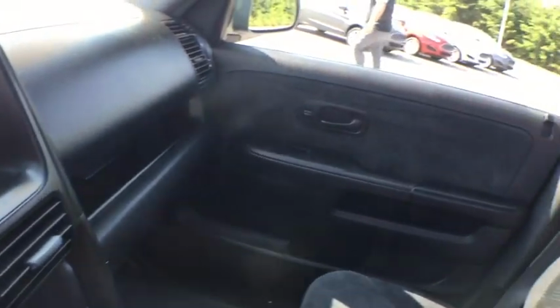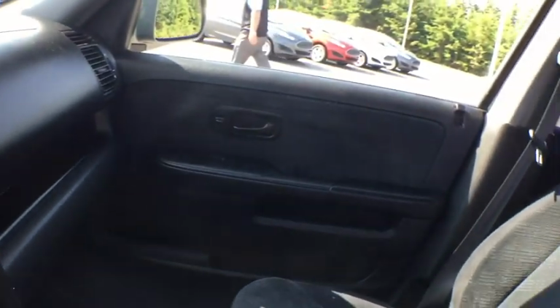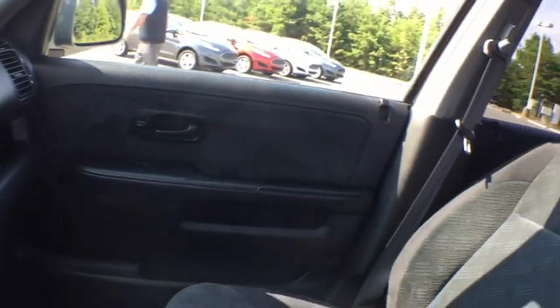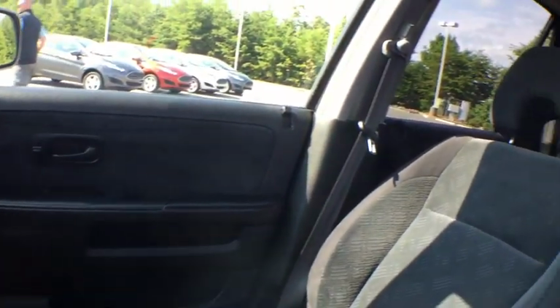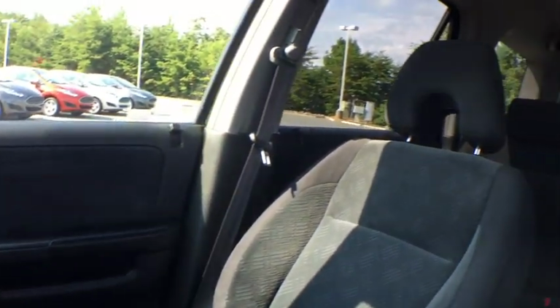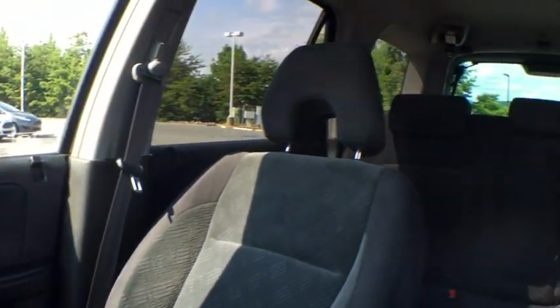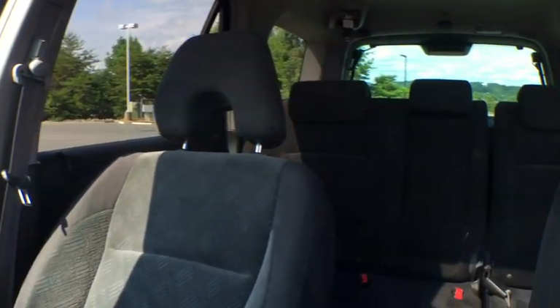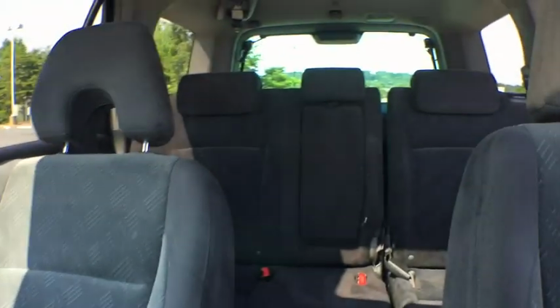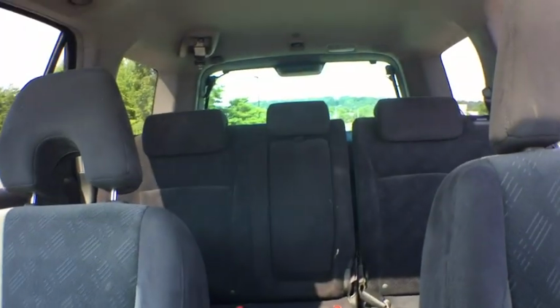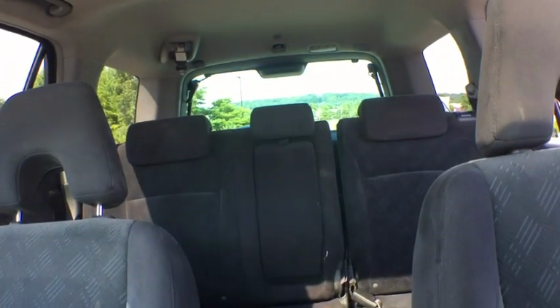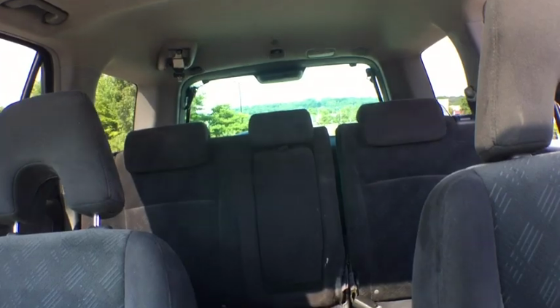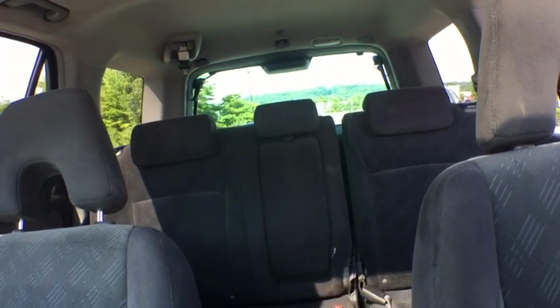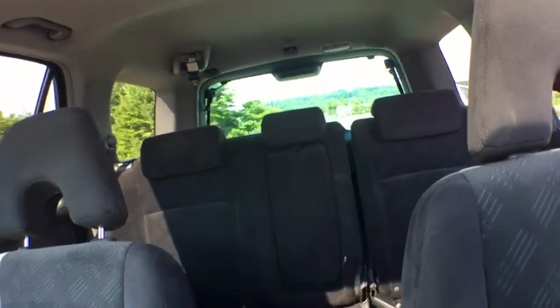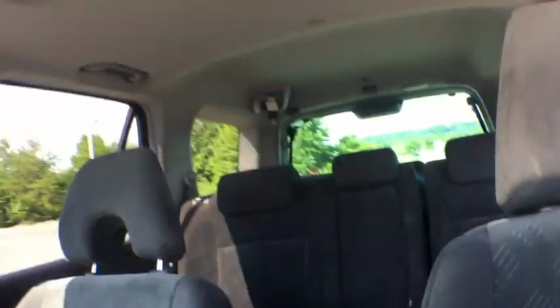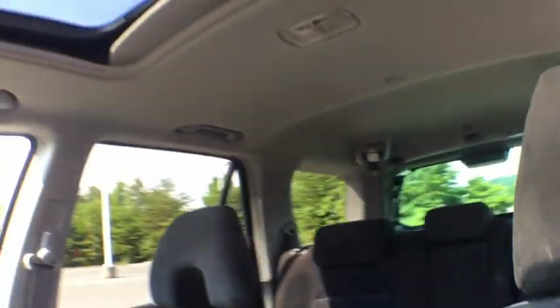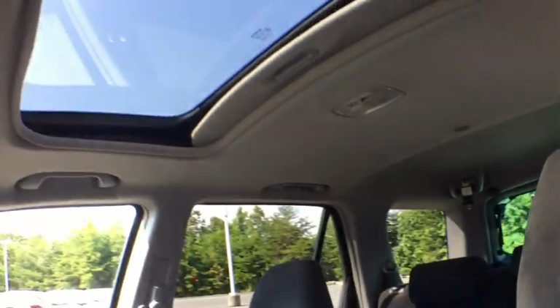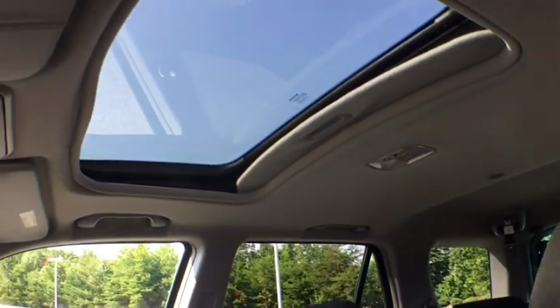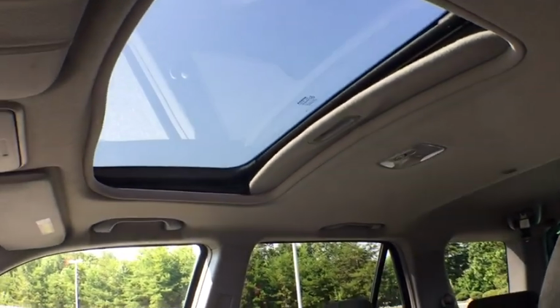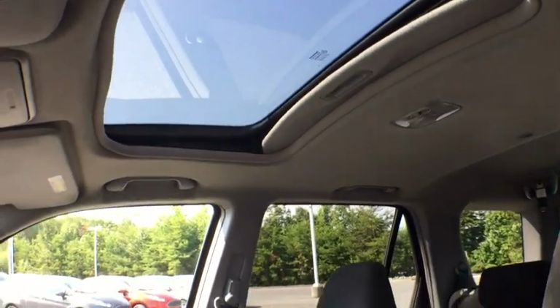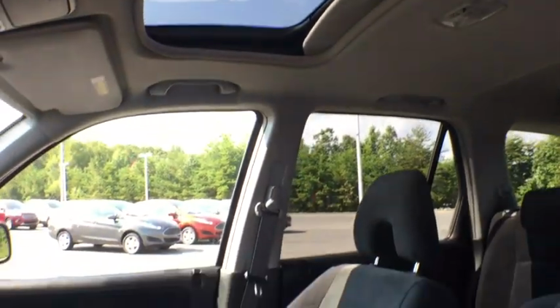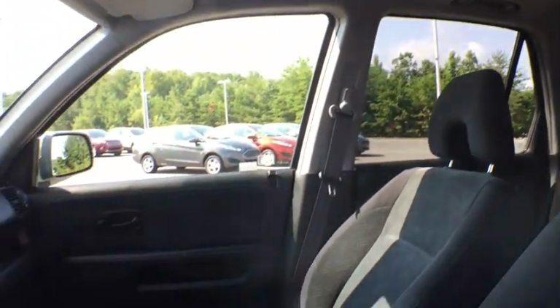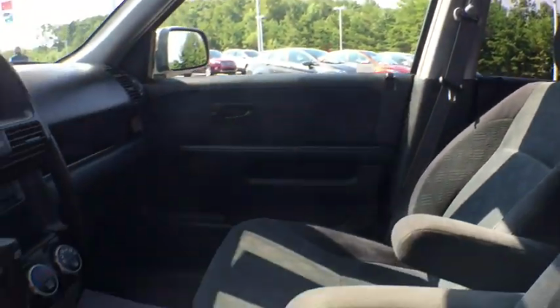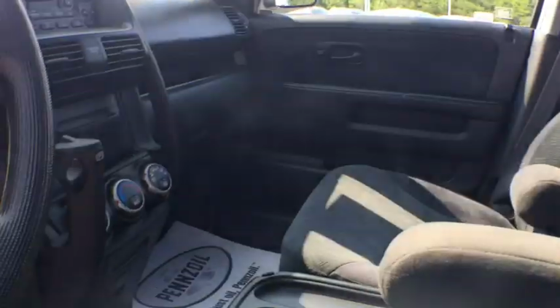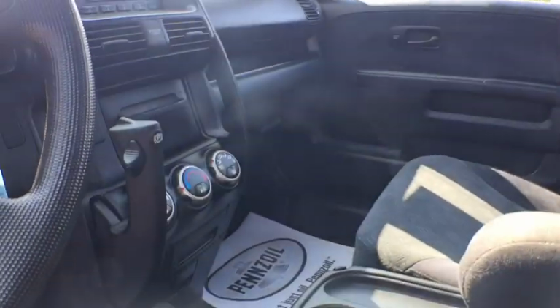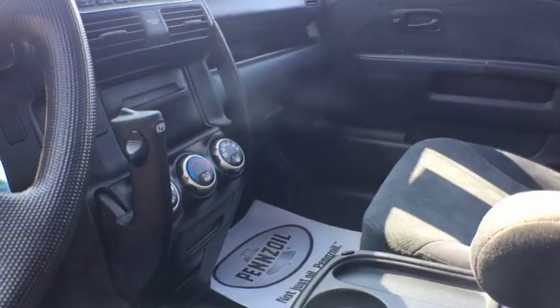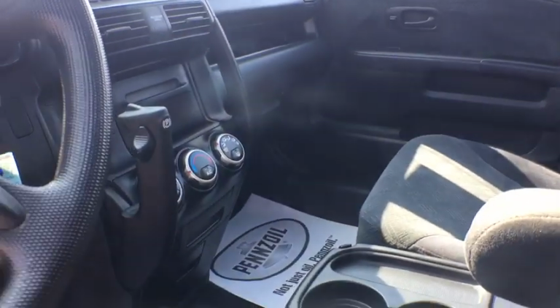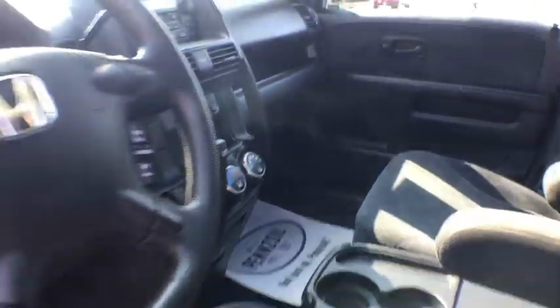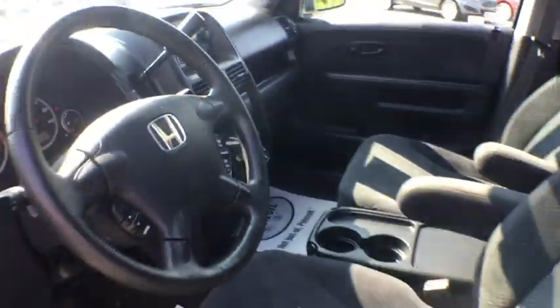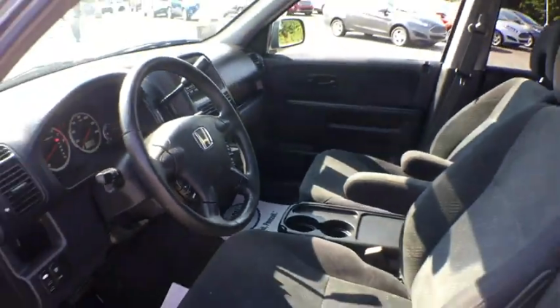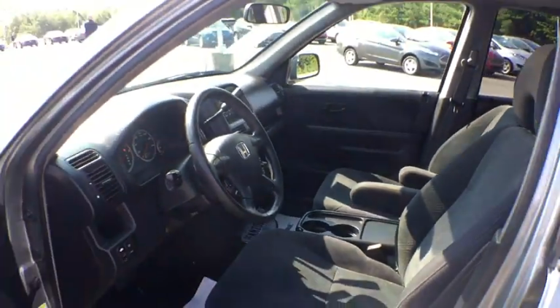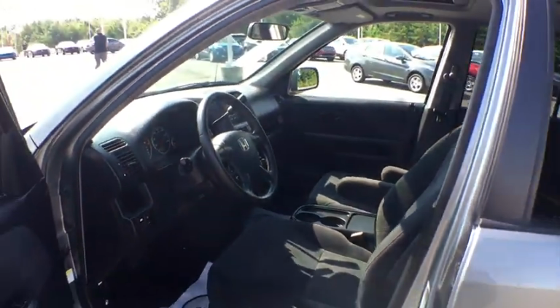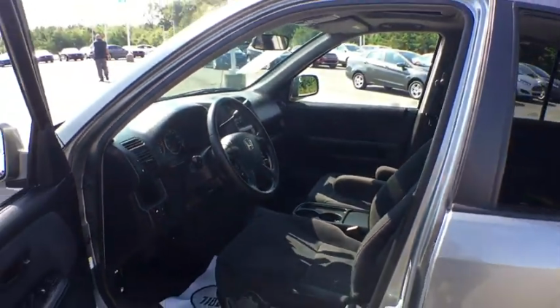Power moonroof, tachometer, overhead console, remote keyless entry, panic alarm, brake assist, rear window wiper, cloth seat trim, driver vanity mirror, front reading lamps.